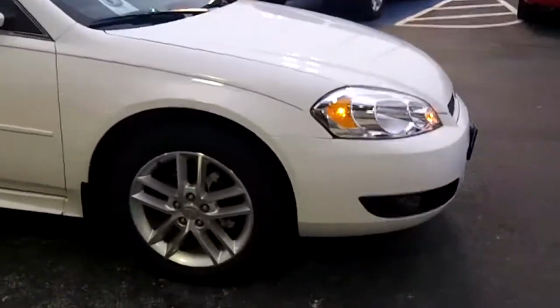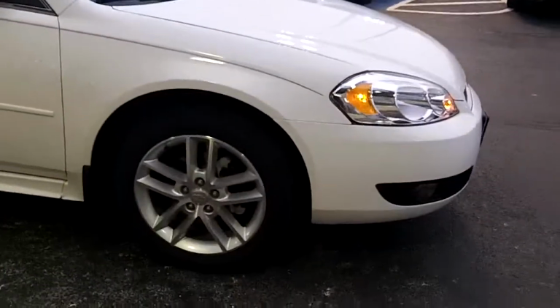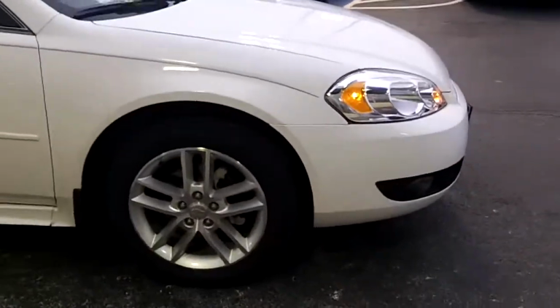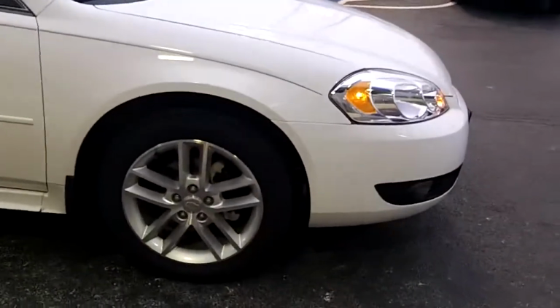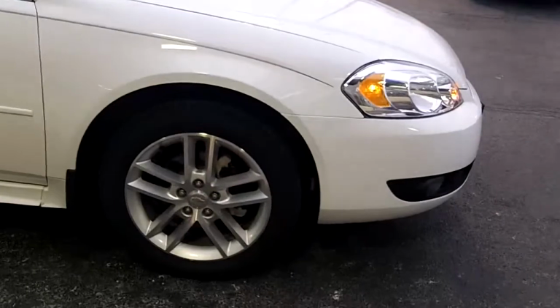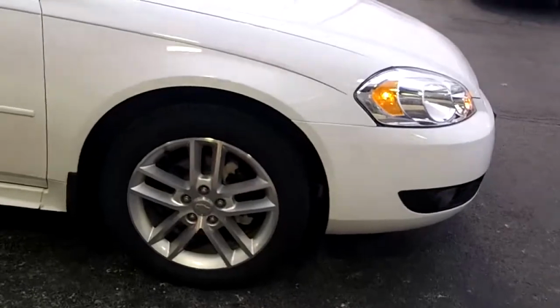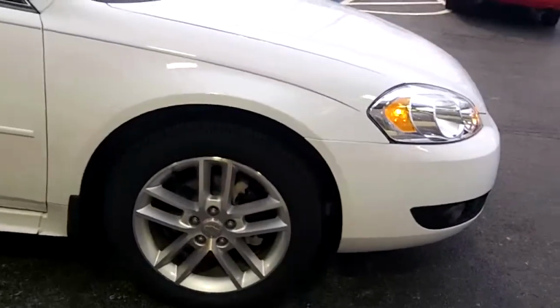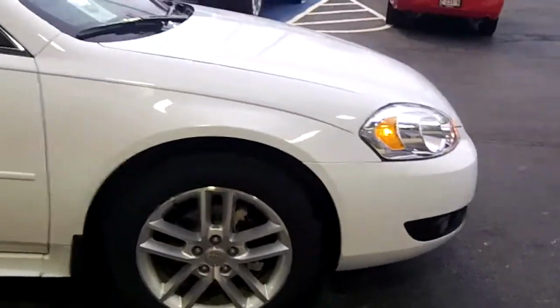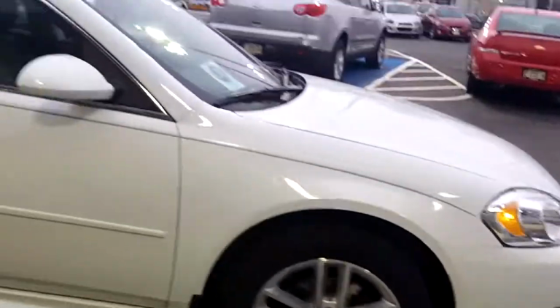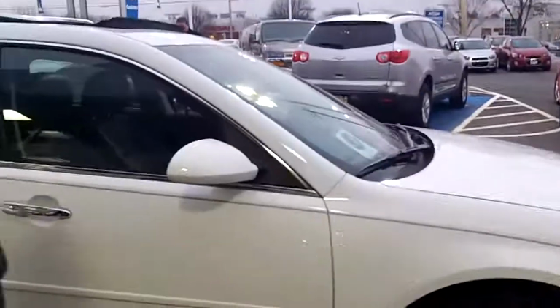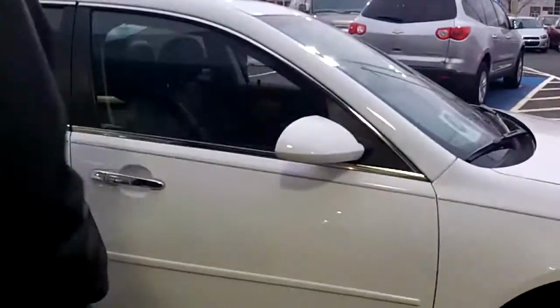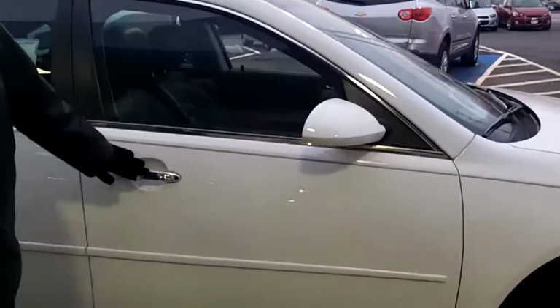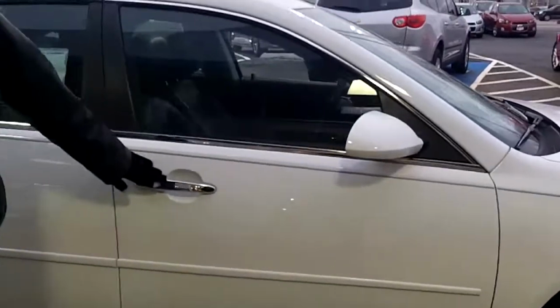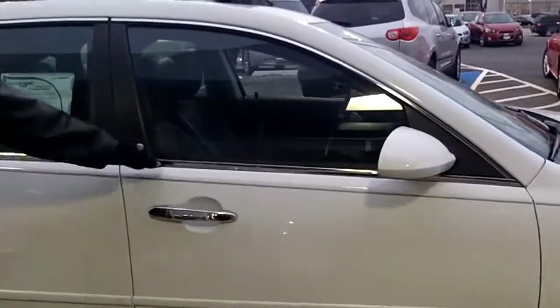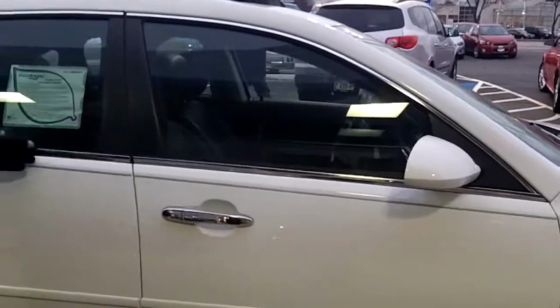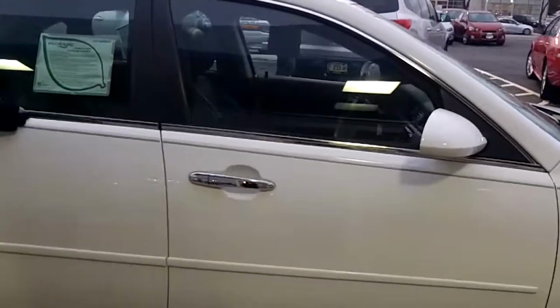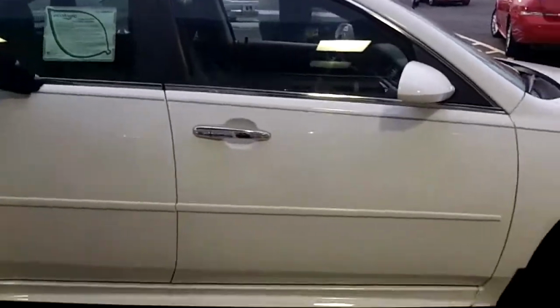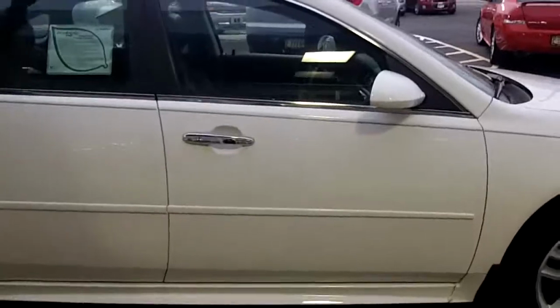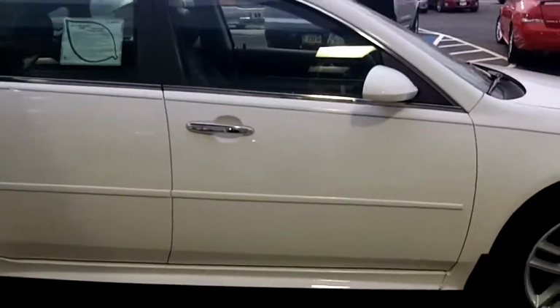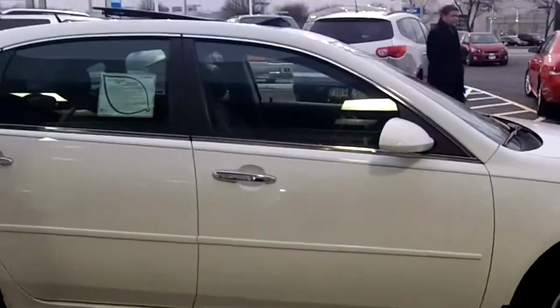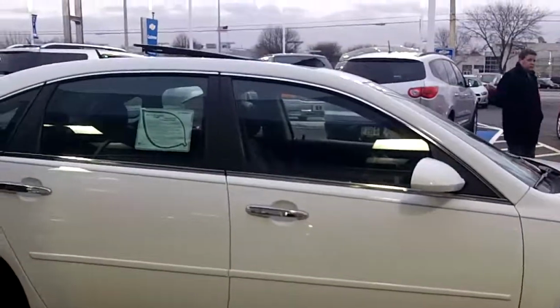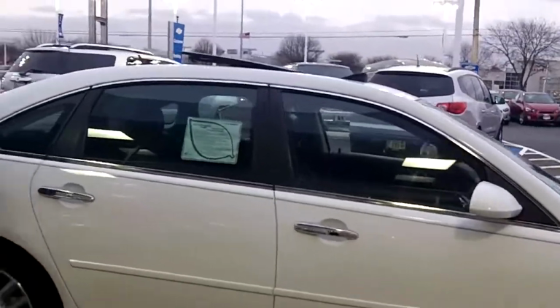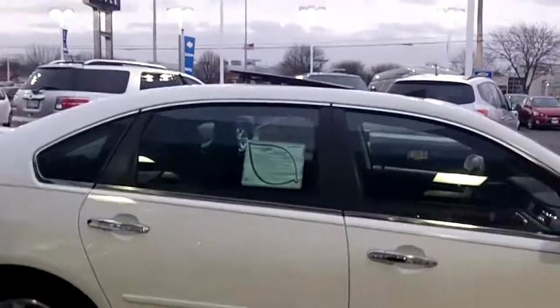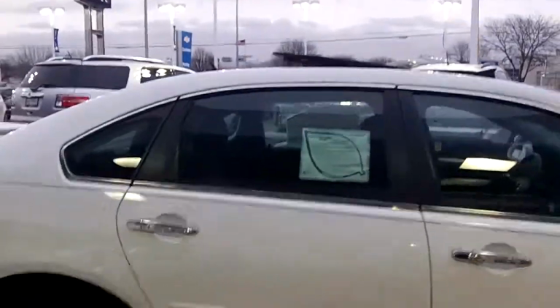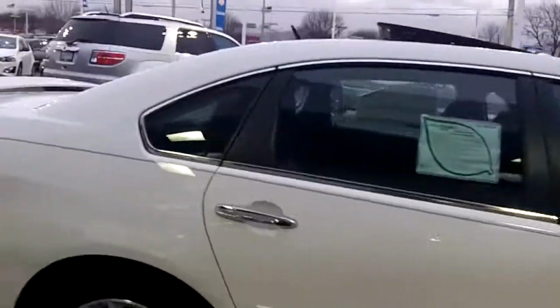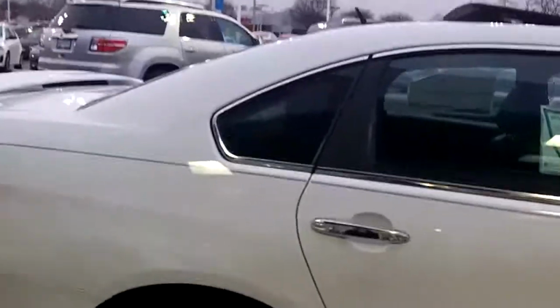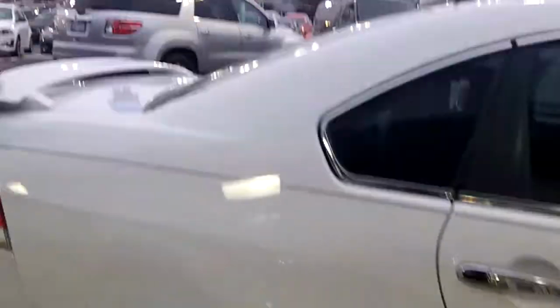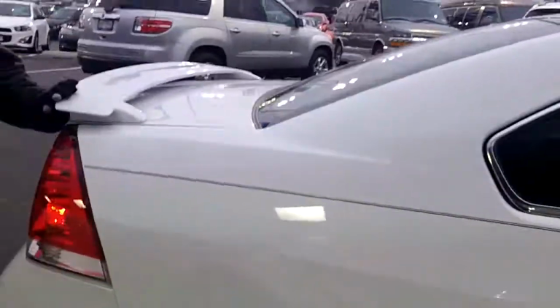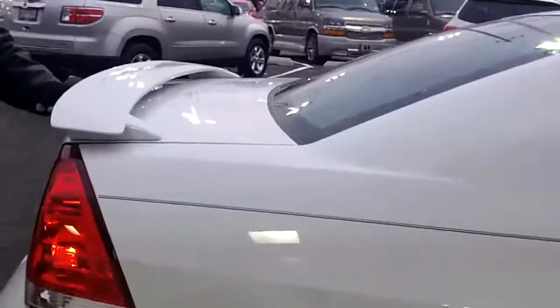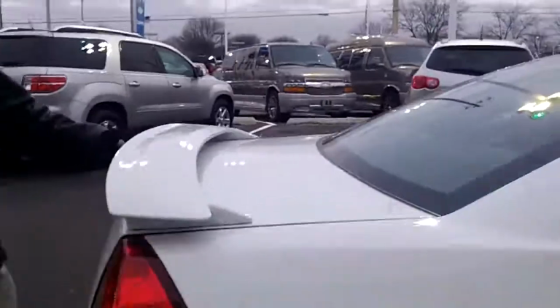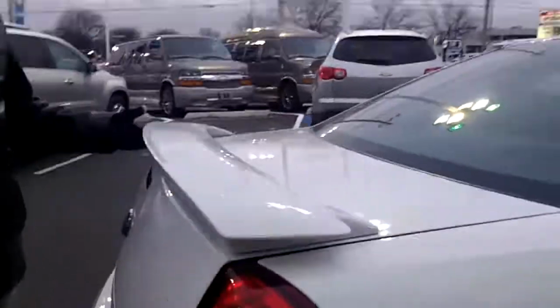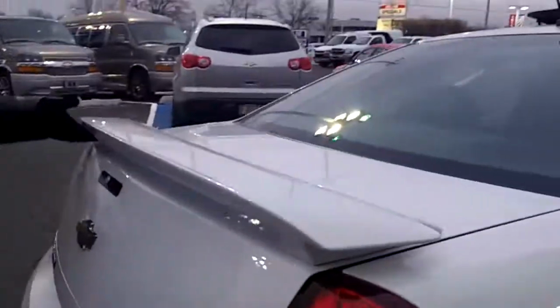The LTZ wheels are very sporty — they're like a split five-spoke design. There are chrome door handles, belt line trim, and also window trim. The LTZ does come with a spoiler, and it looks great on the car.